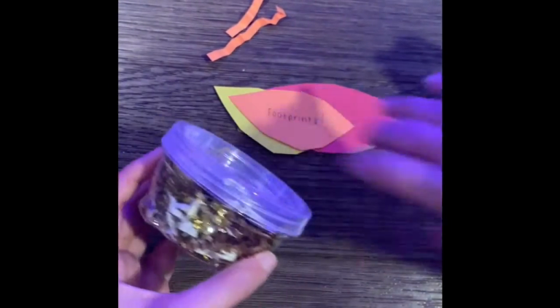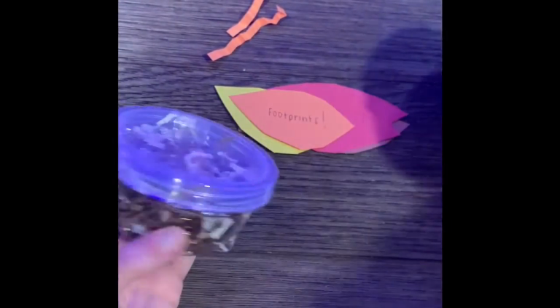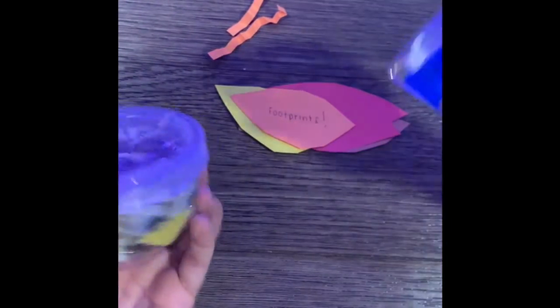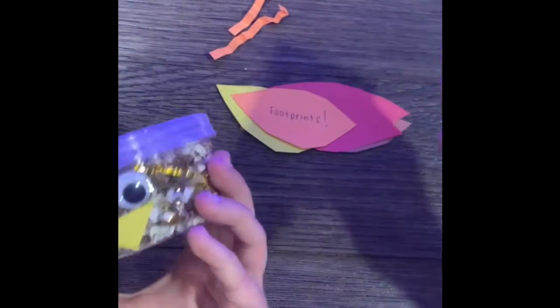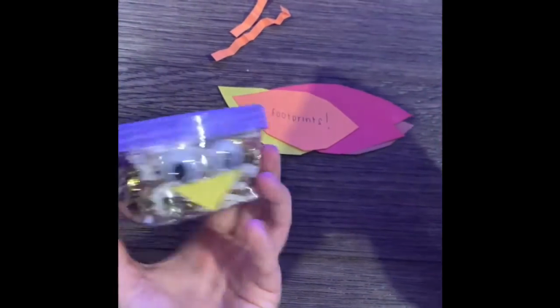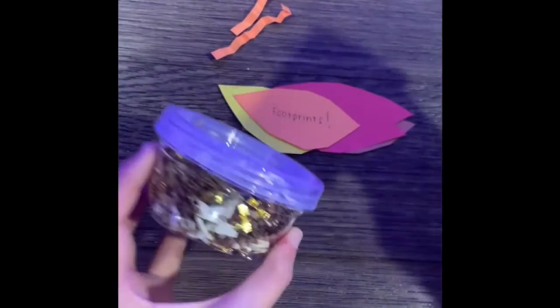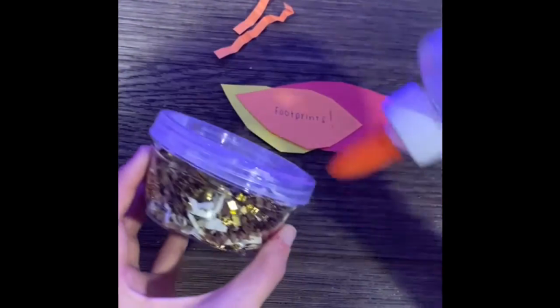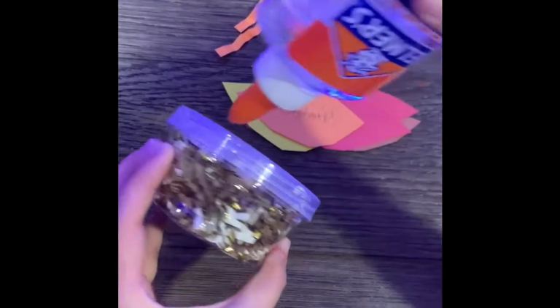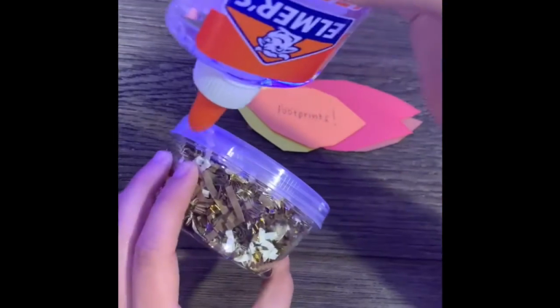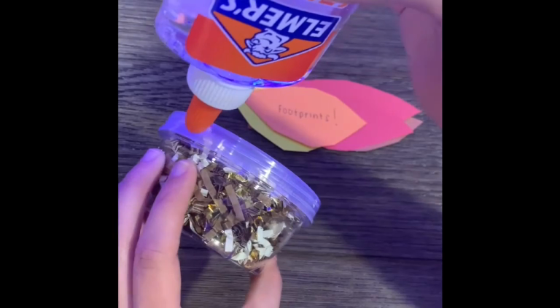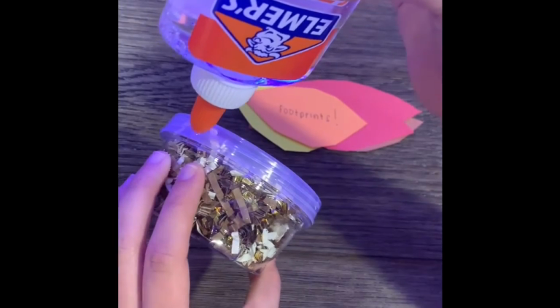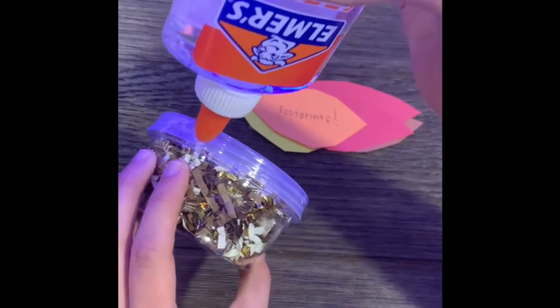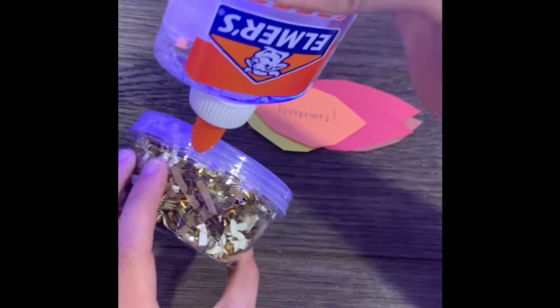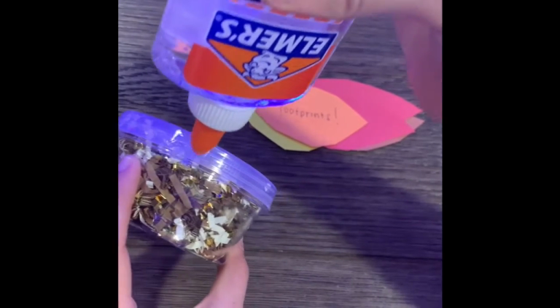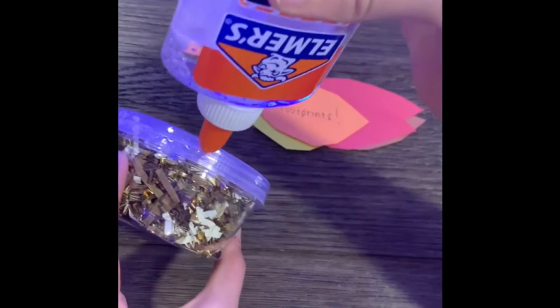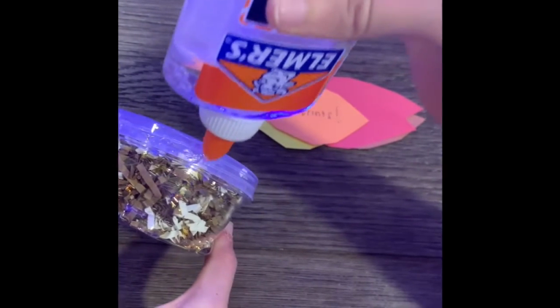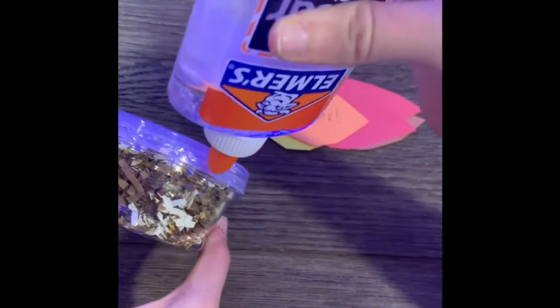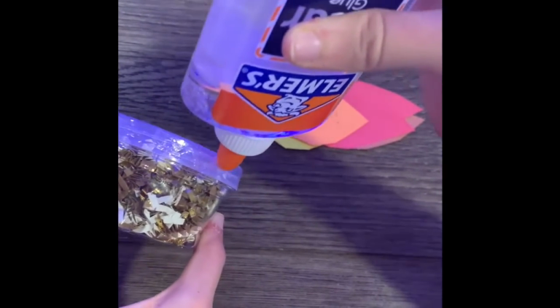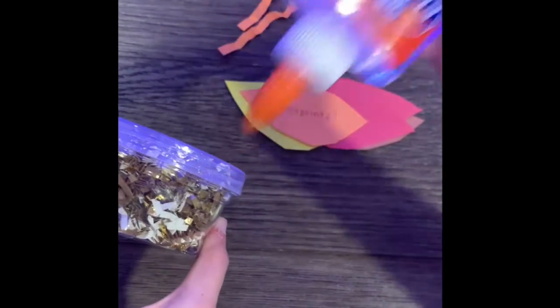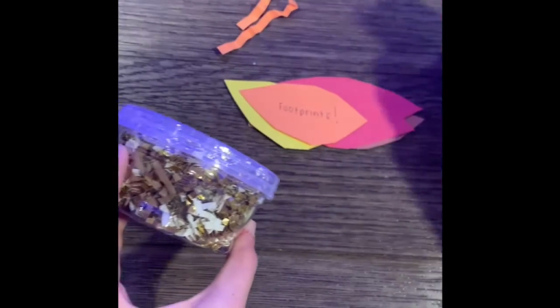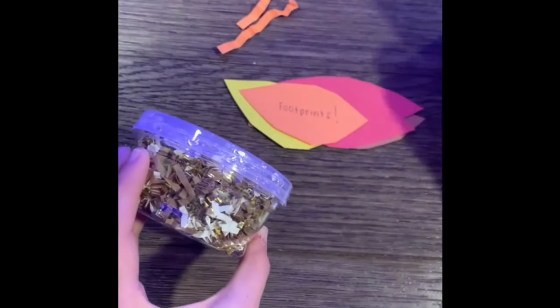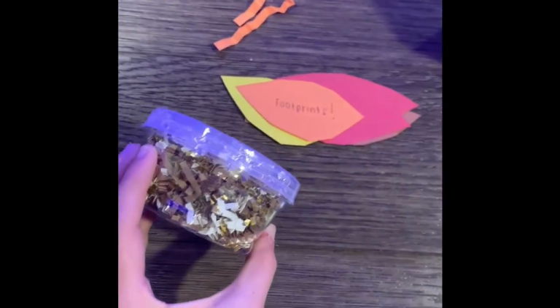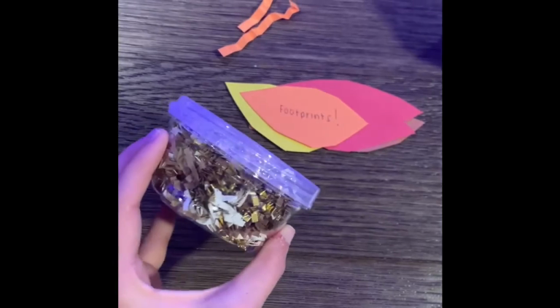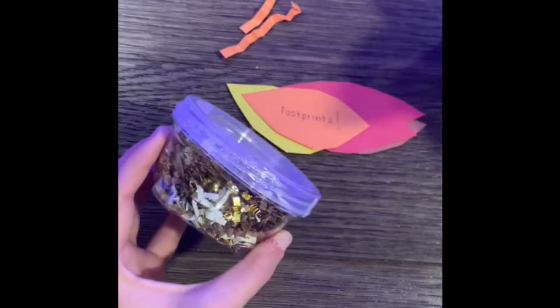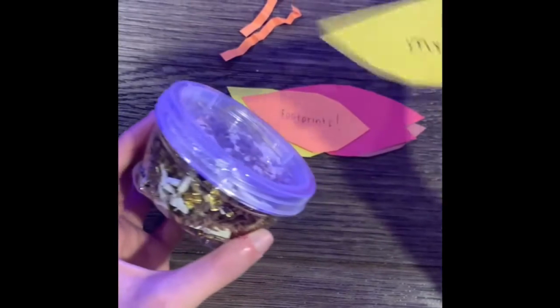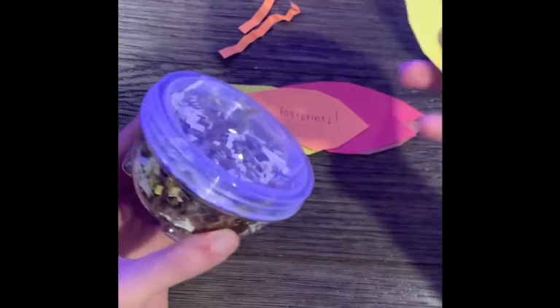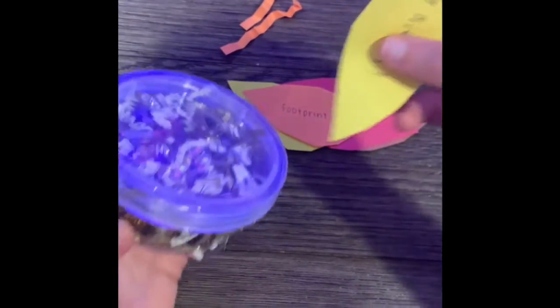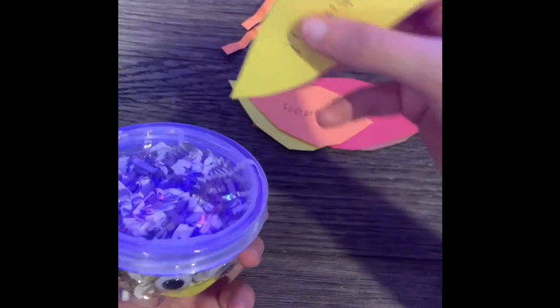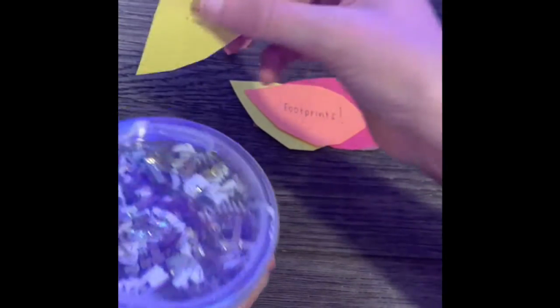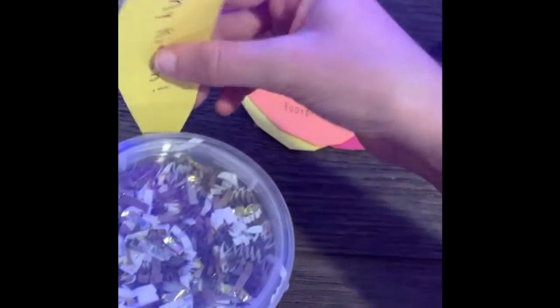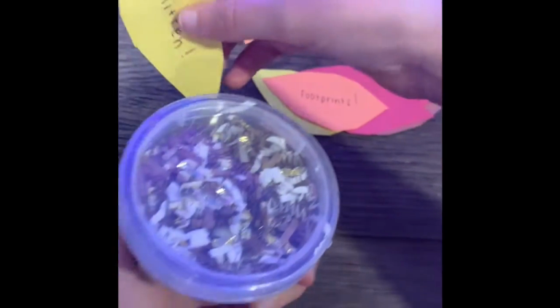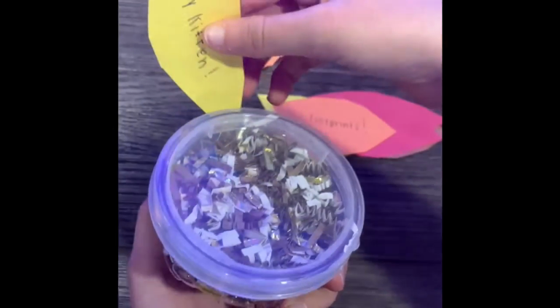Now that we've glued on our turkey's eyes and beak, it's time to add his feathers. We'll use the glue again, put some on his back, and start adding the feathers with all the things that we're thankful for, one by one.